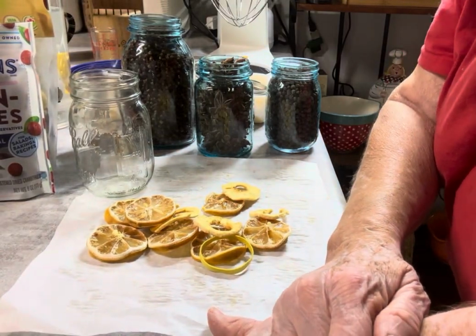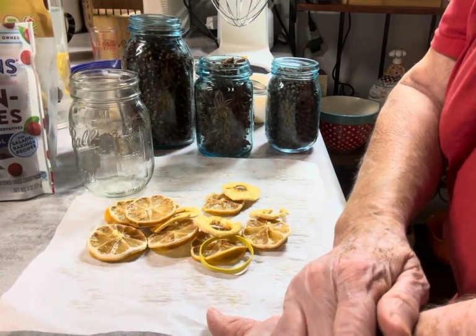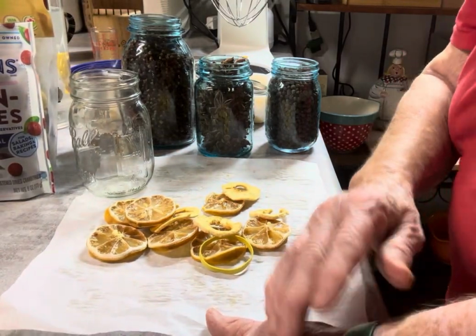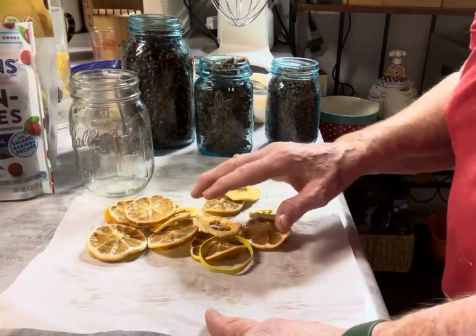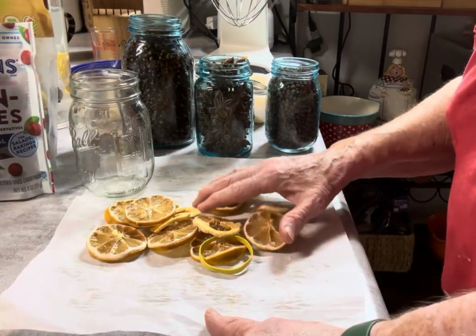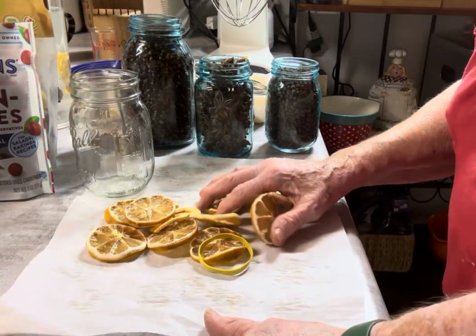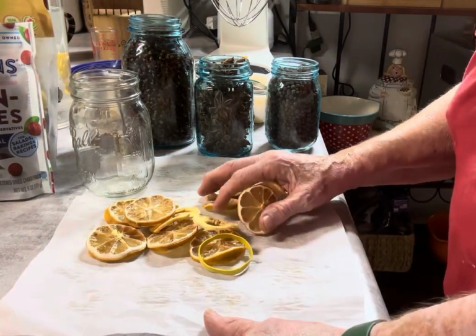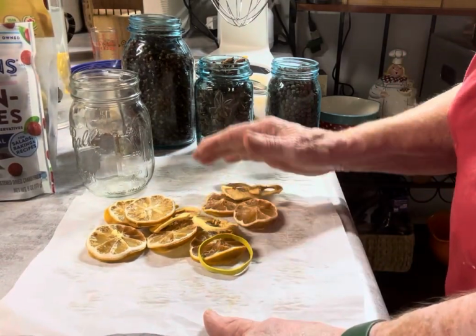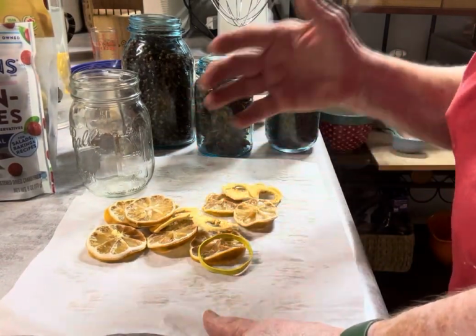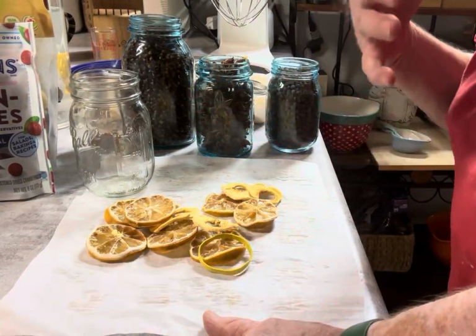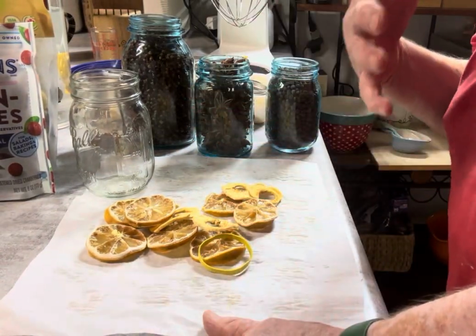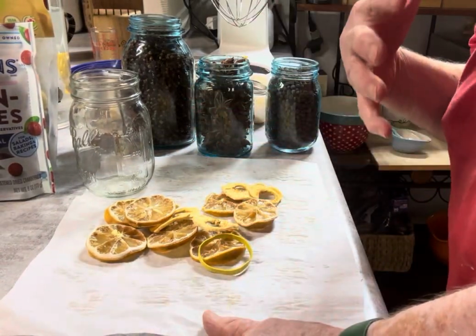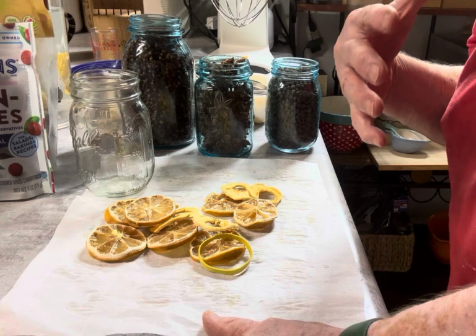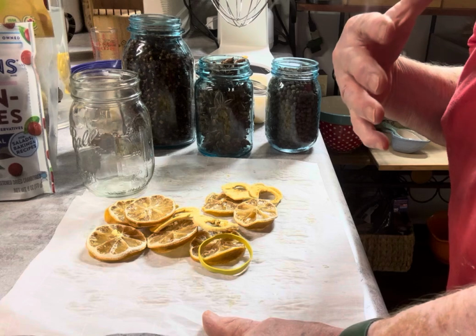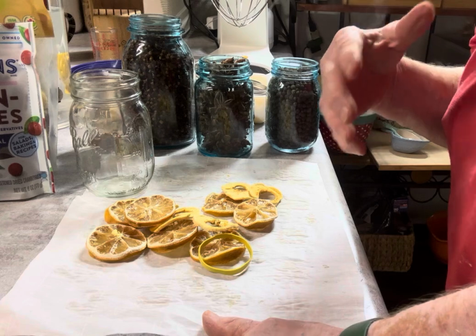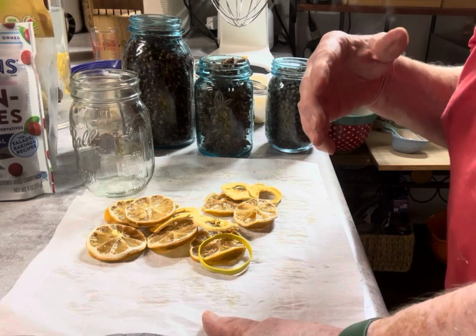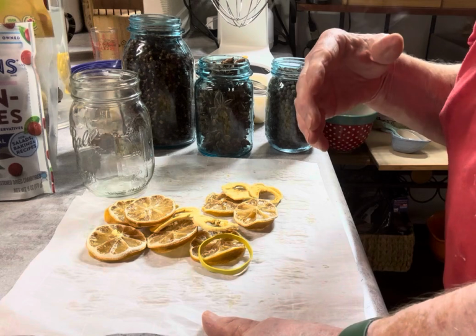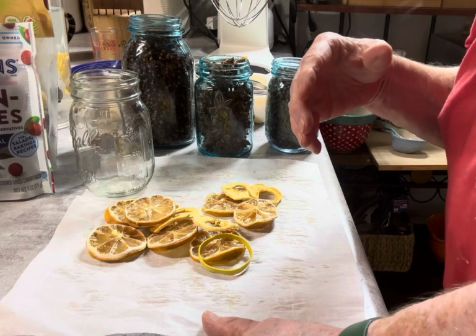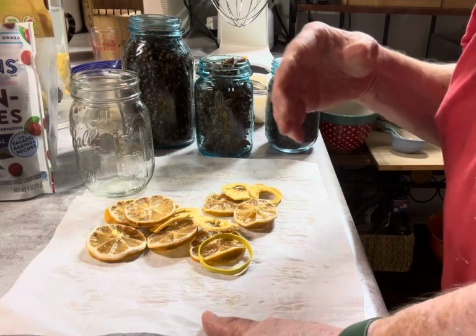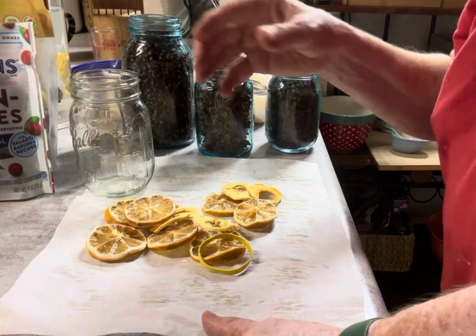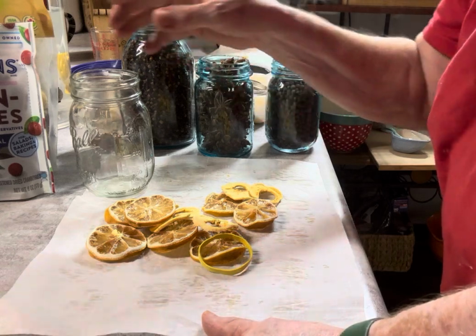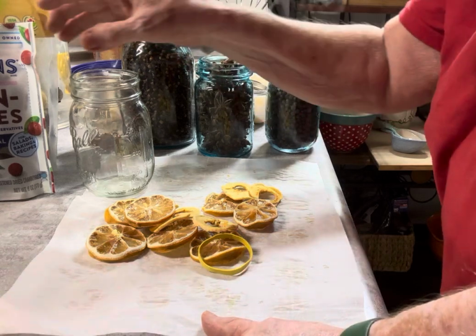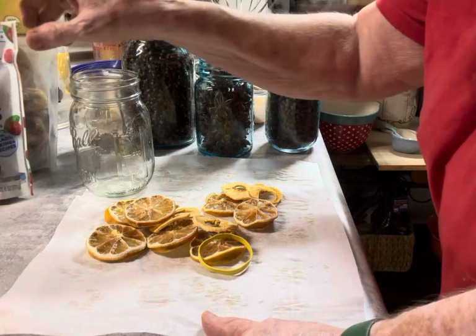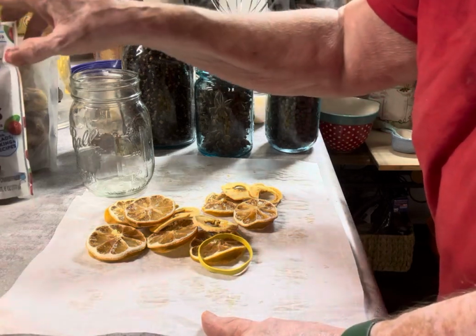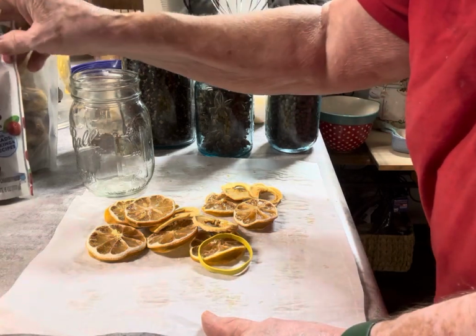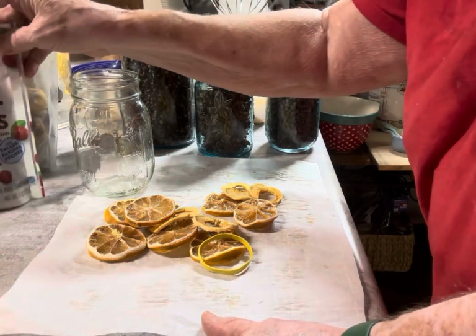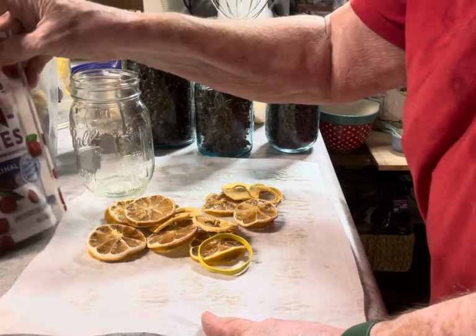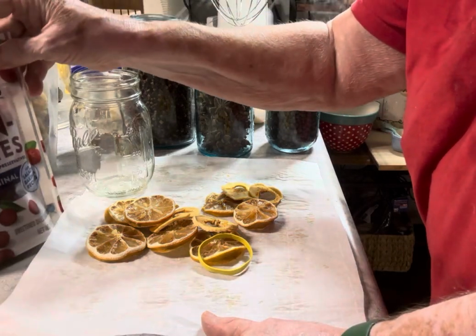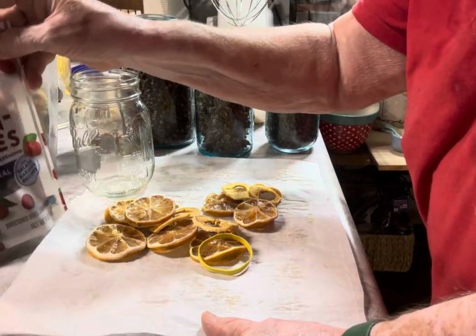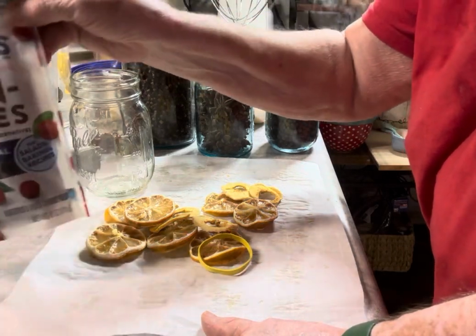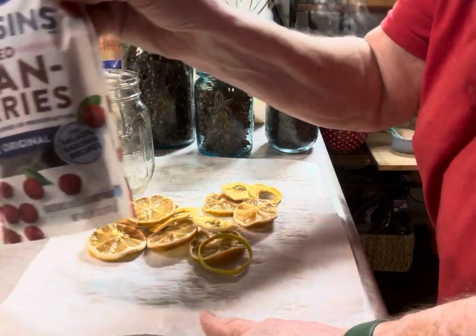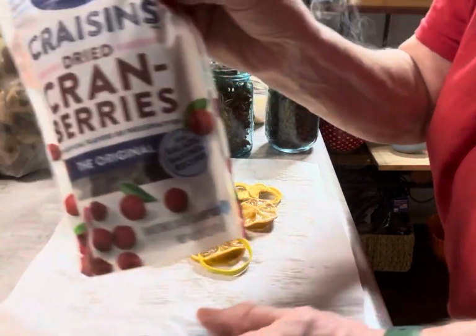I'm going to do something that makes me think of fall. I'm going to make an infusion with dried fruits.